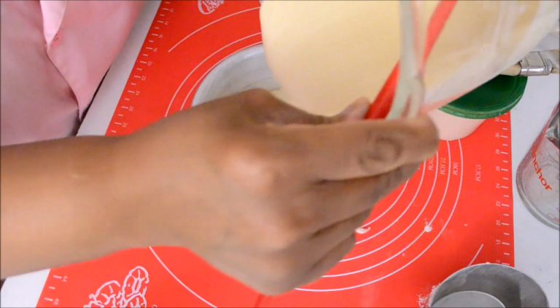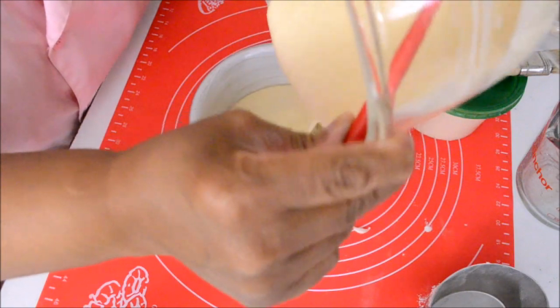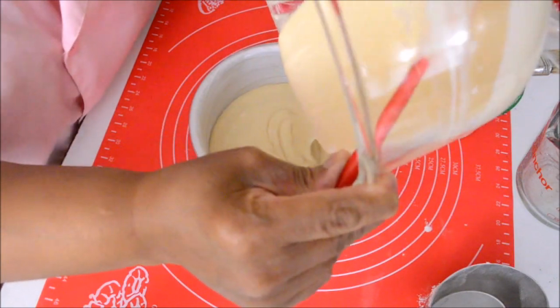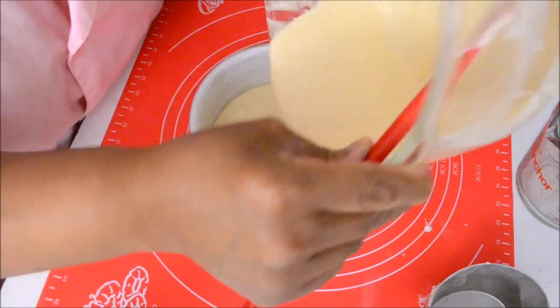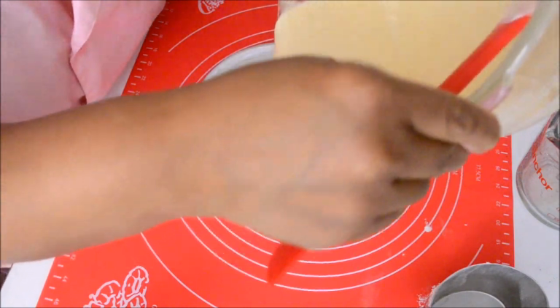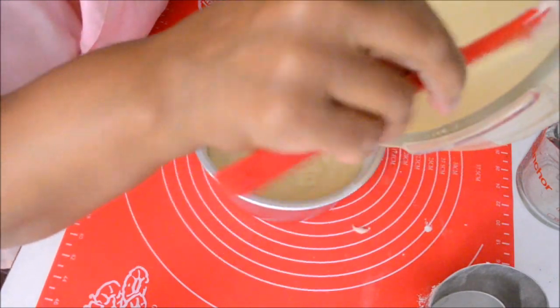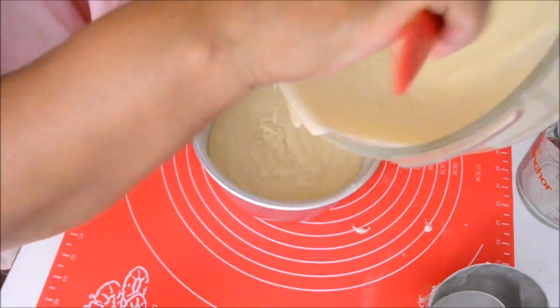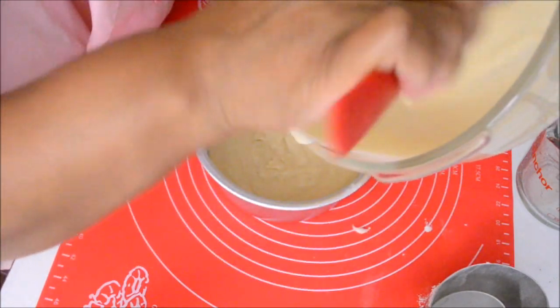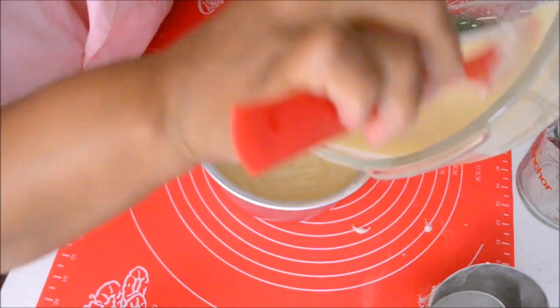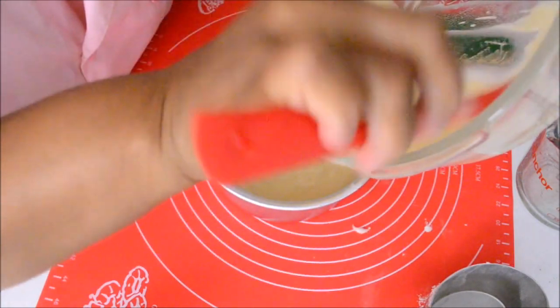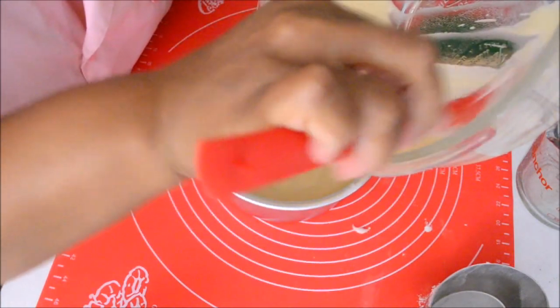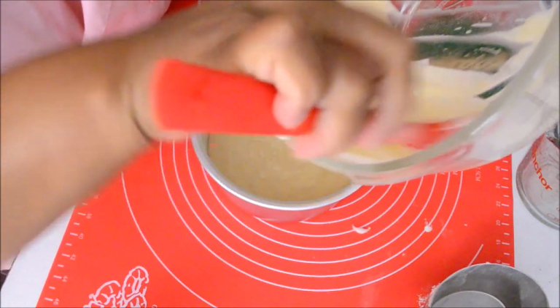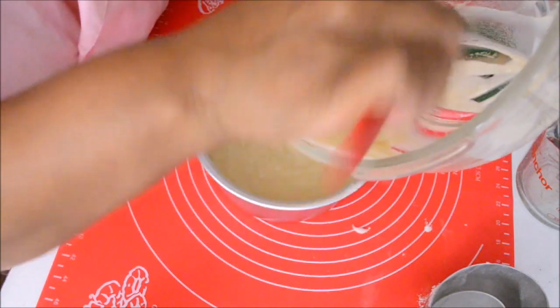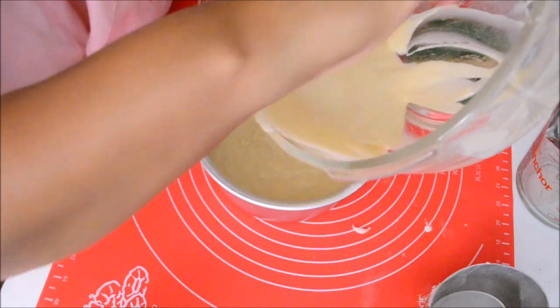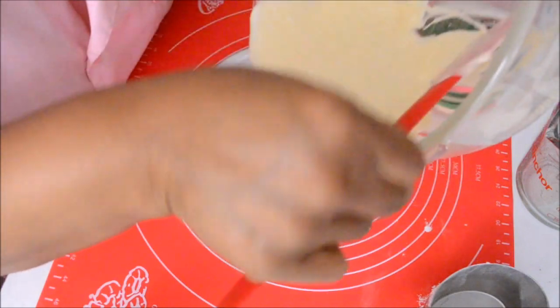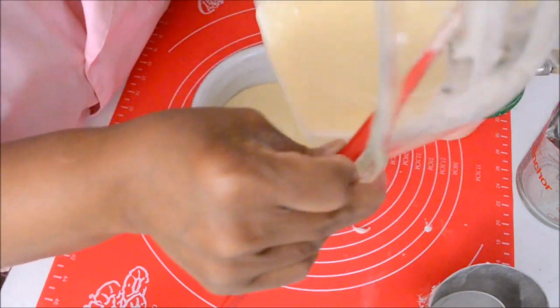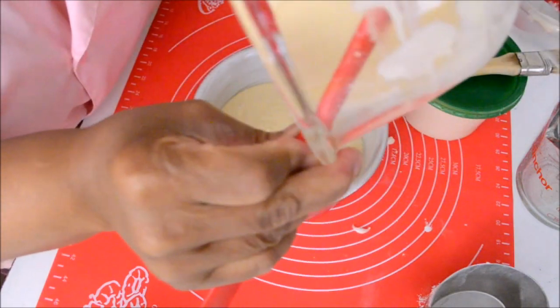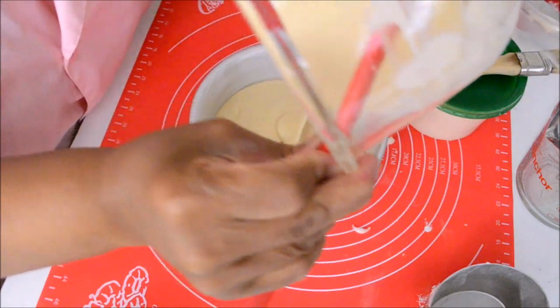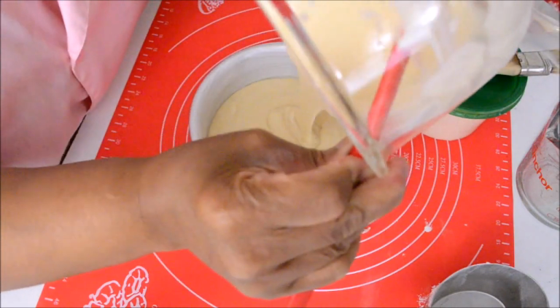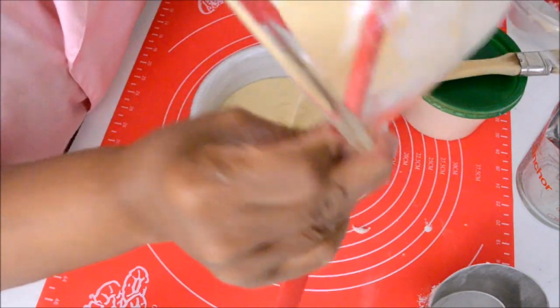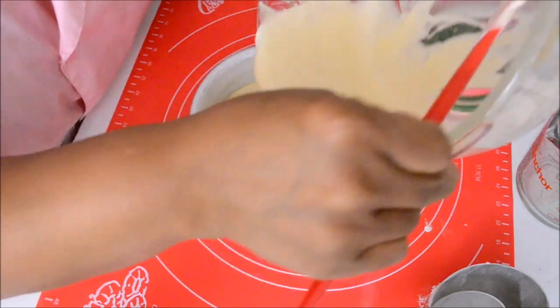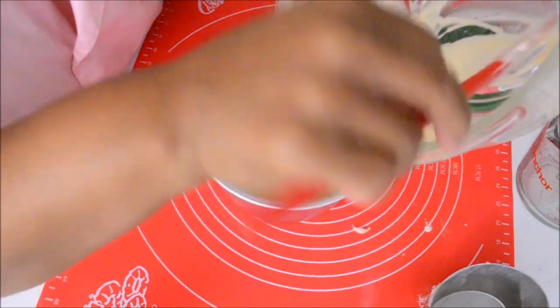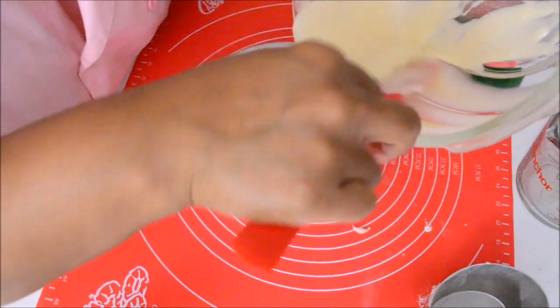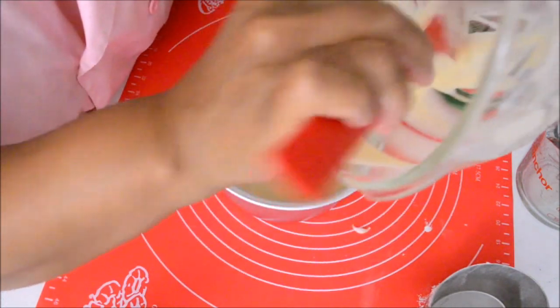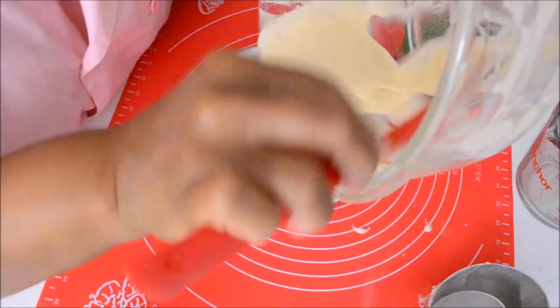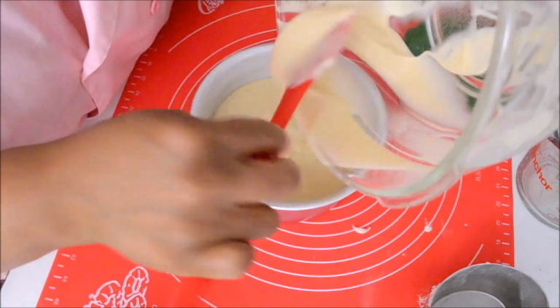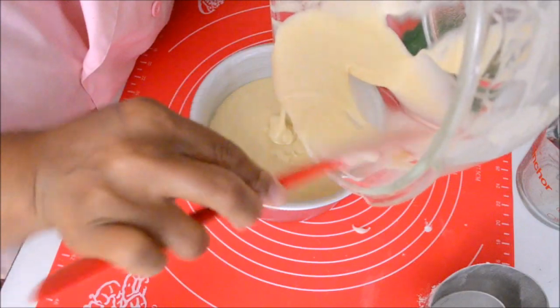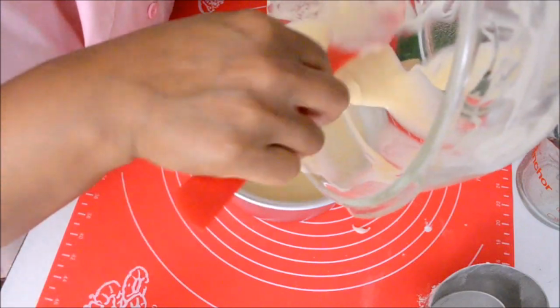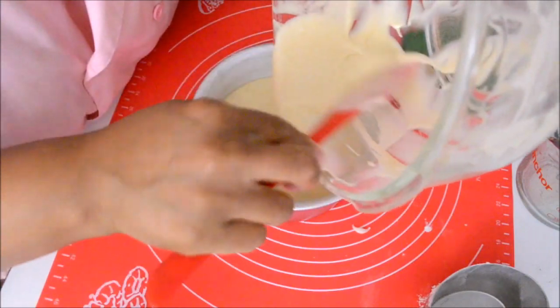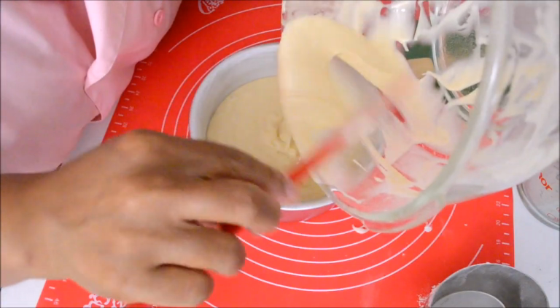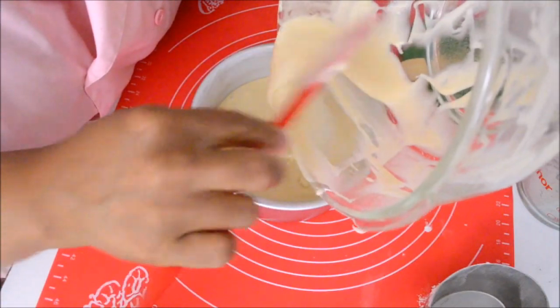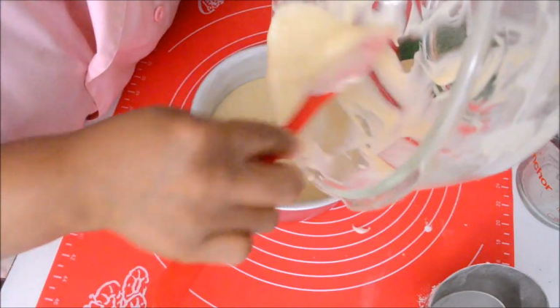Pour in your cake batter and bake as usual. Once the cake has been baked, bring it out from the oven and let it cool for 5 to 8 minutes.